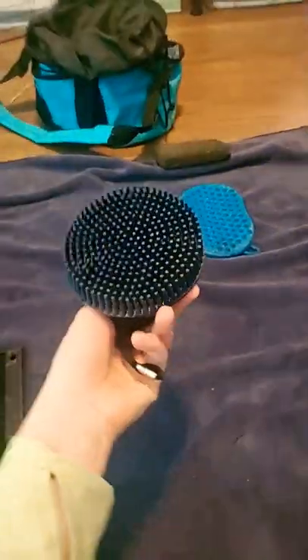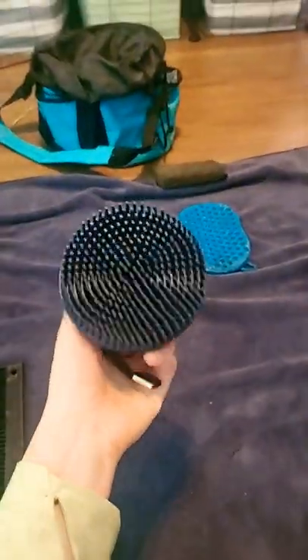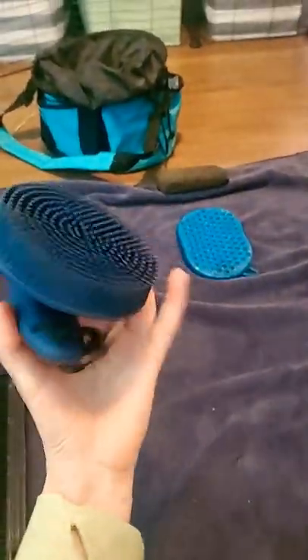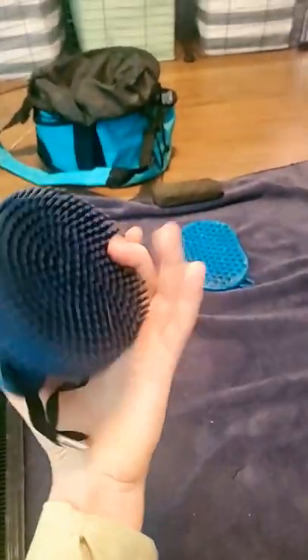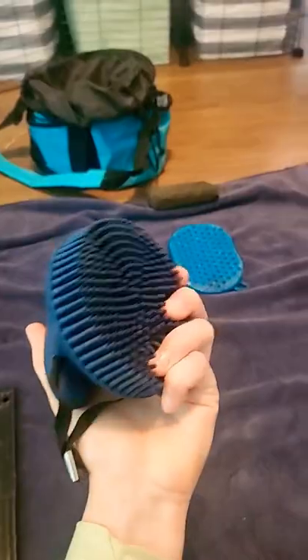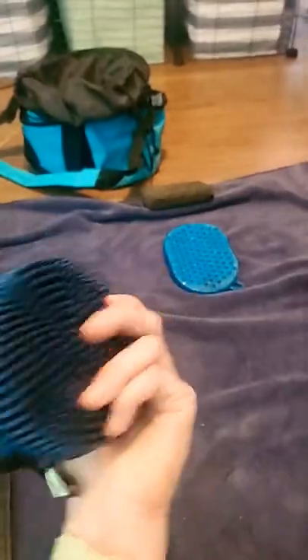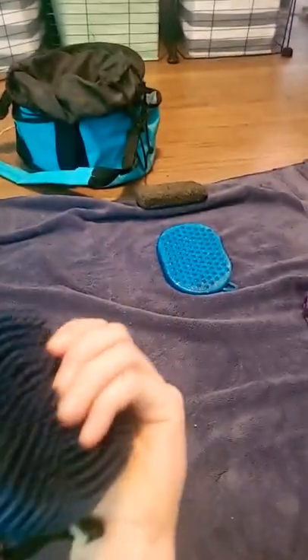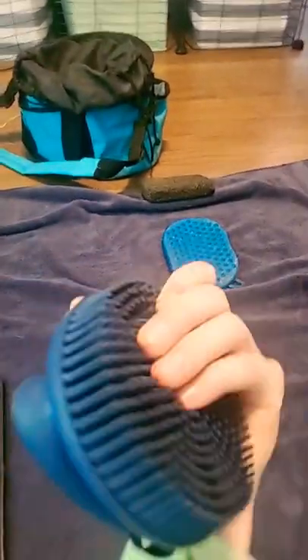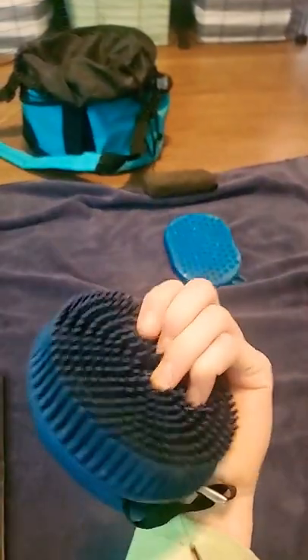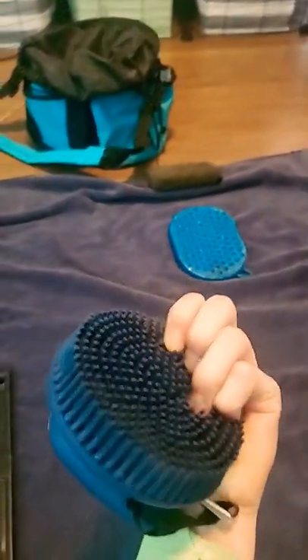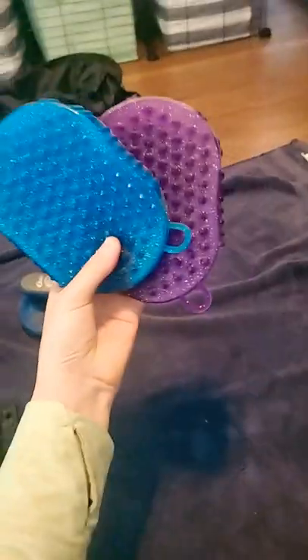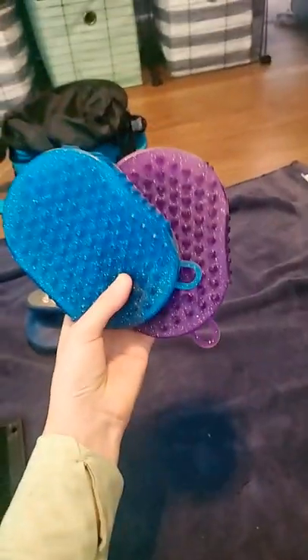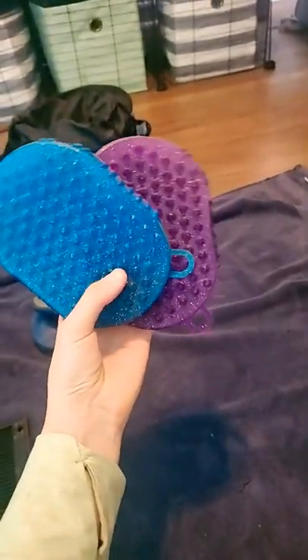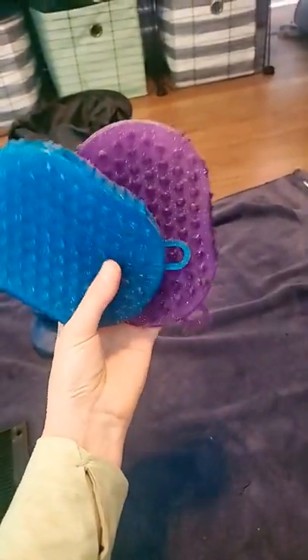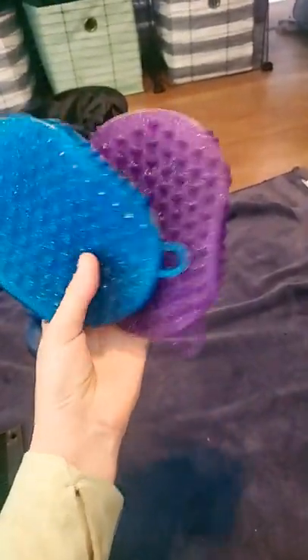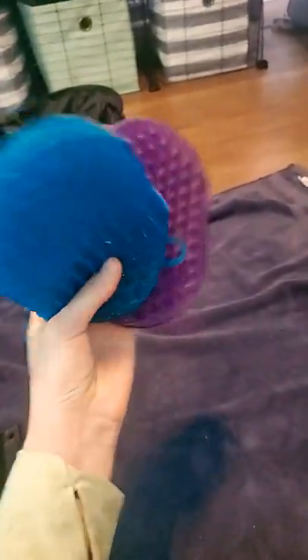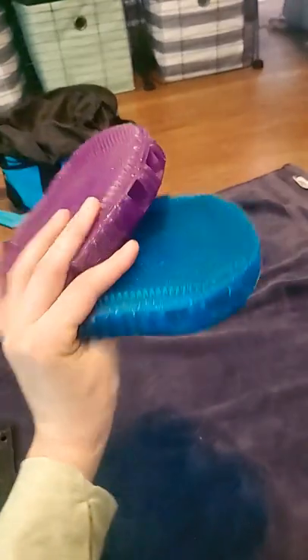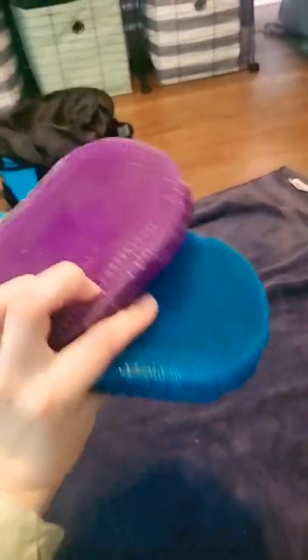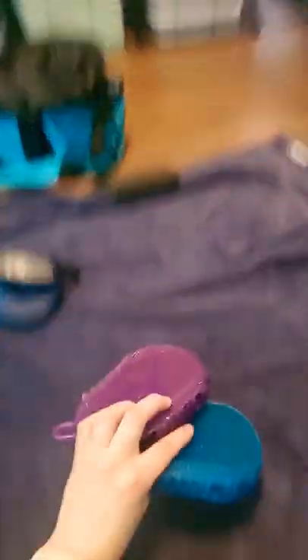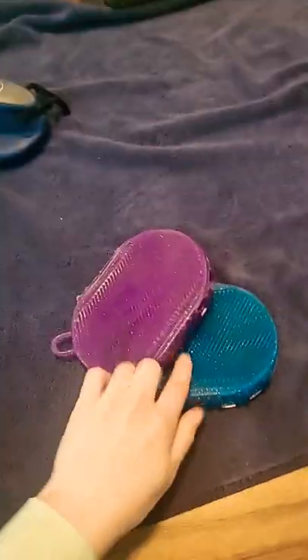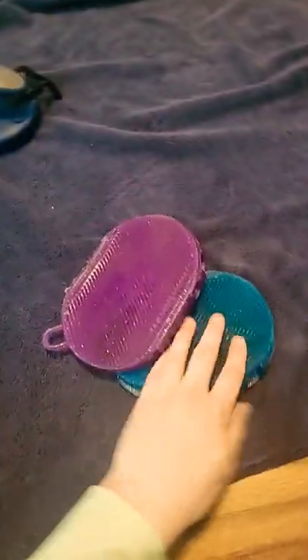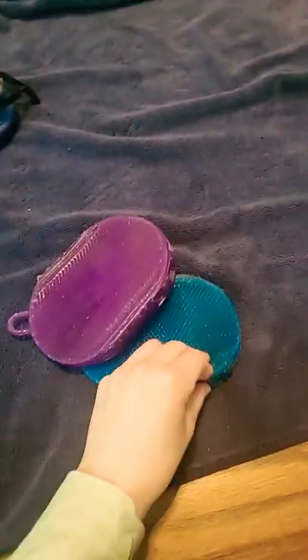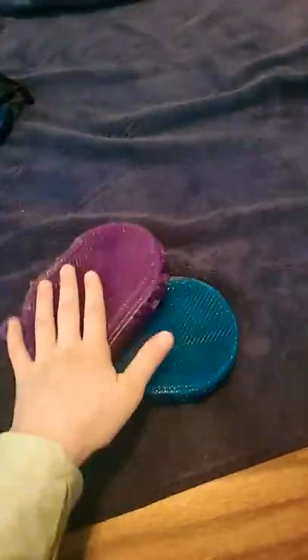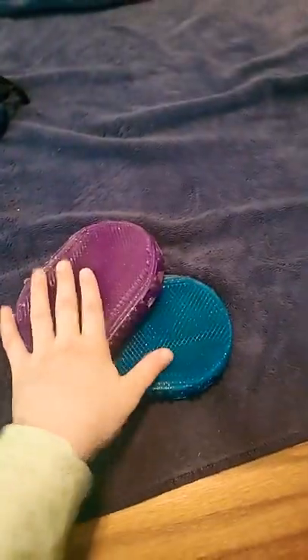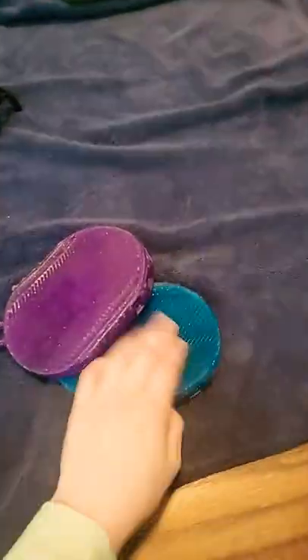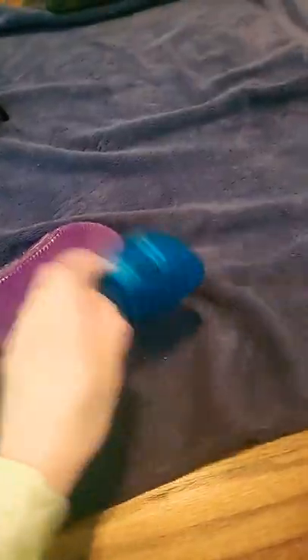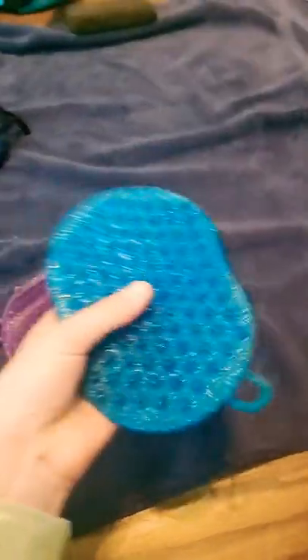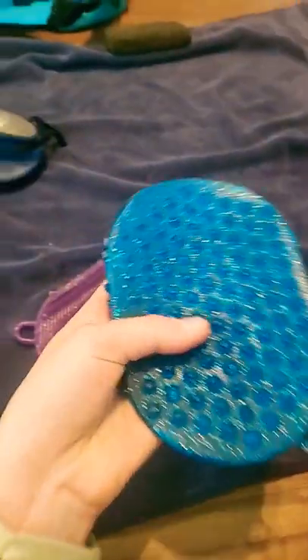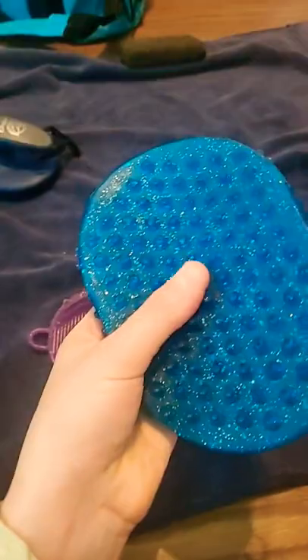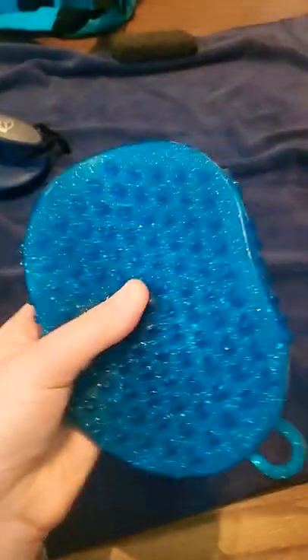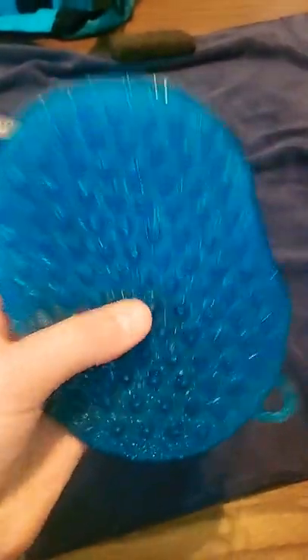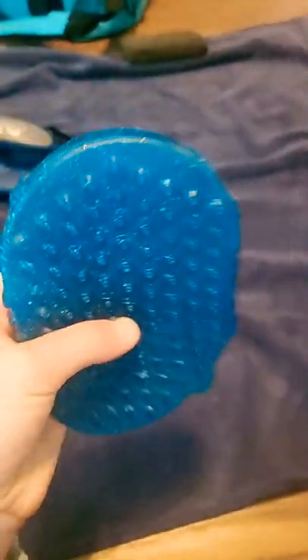Rubber curry comb number one. I do like this one. Rubber curry combs one and two — I love these. I love this side for the mud. The purple one's my sister's, this one's mine. And this side for super thick mud.